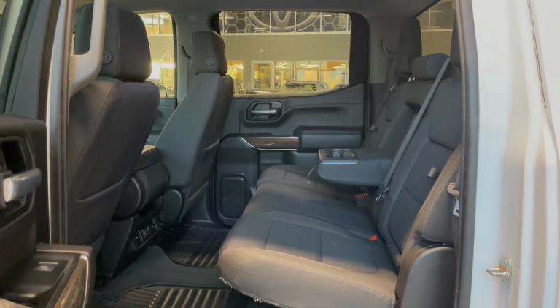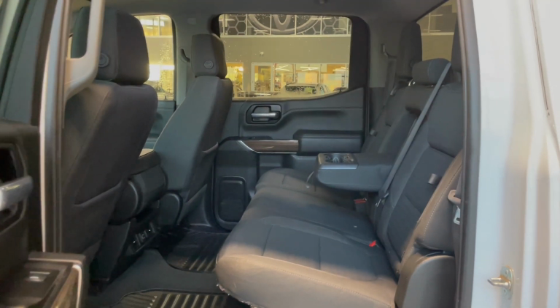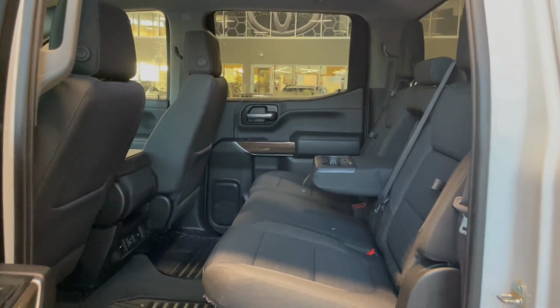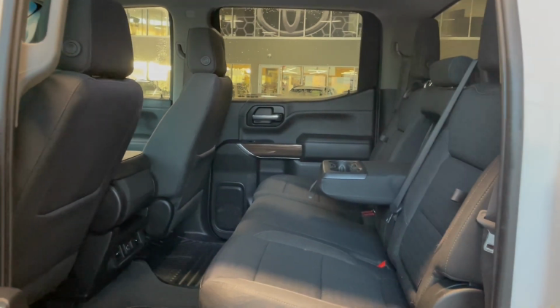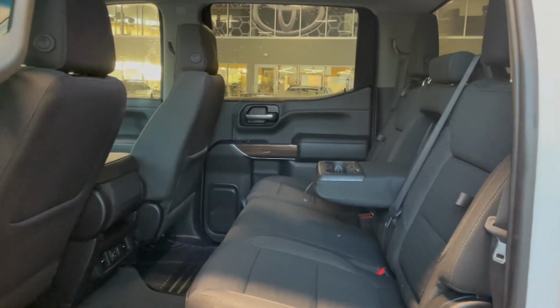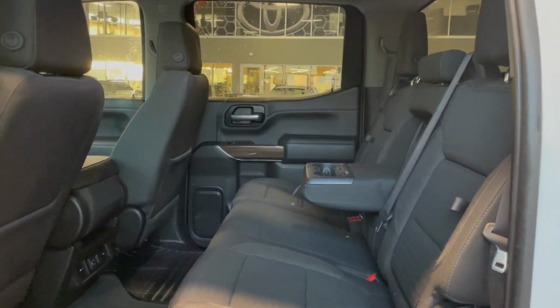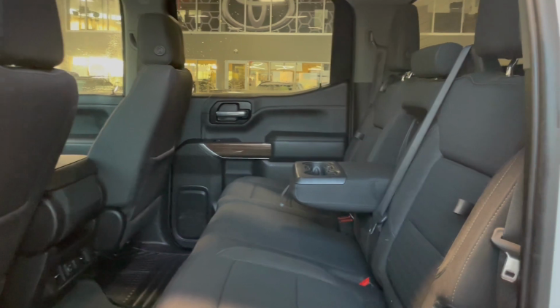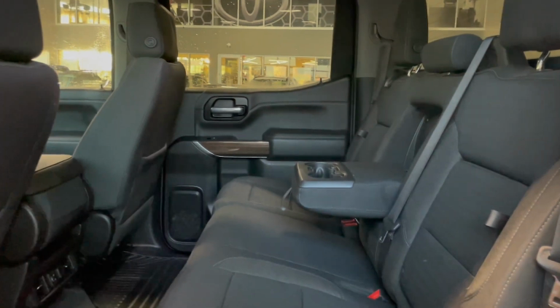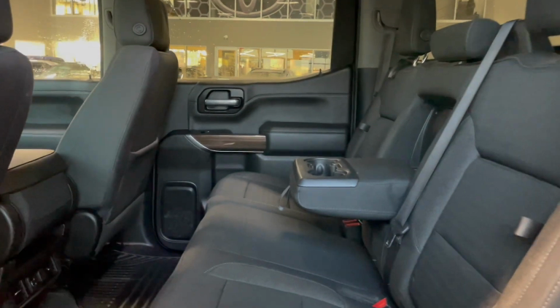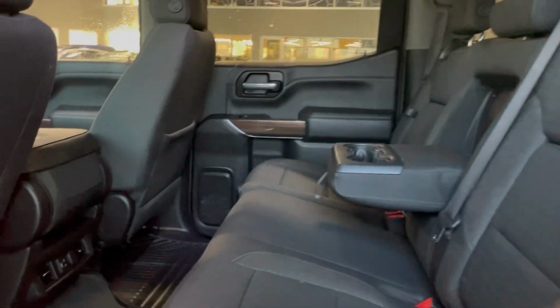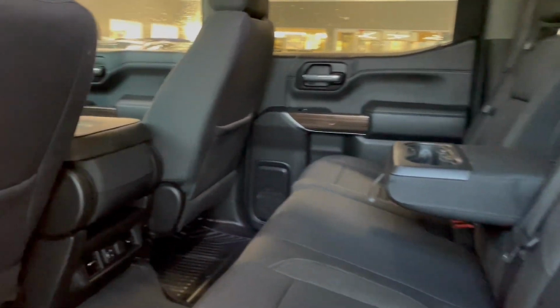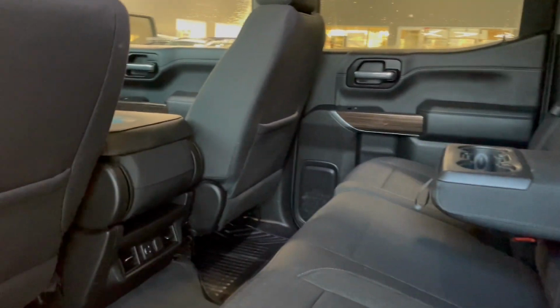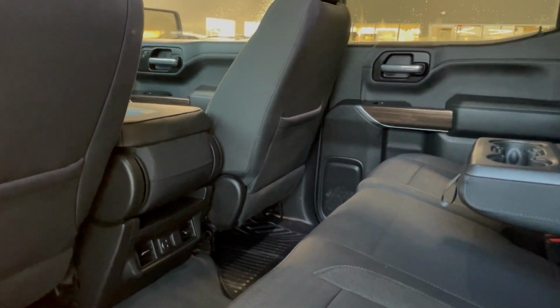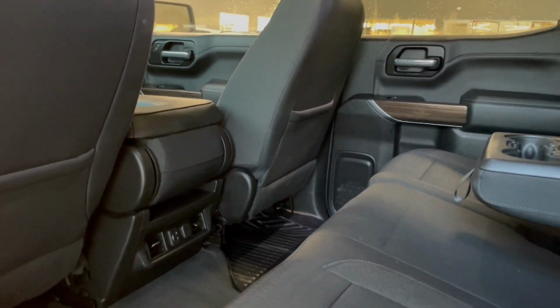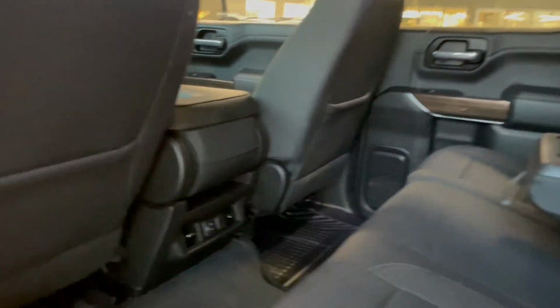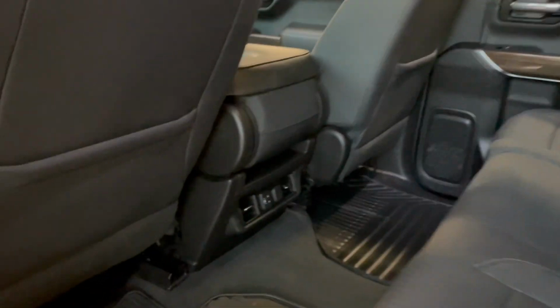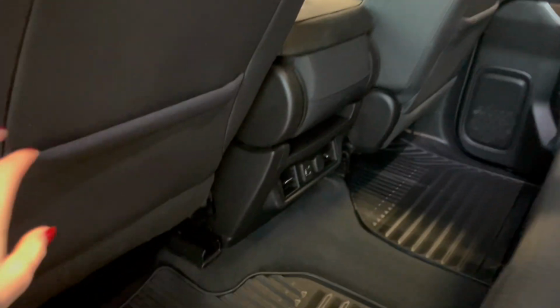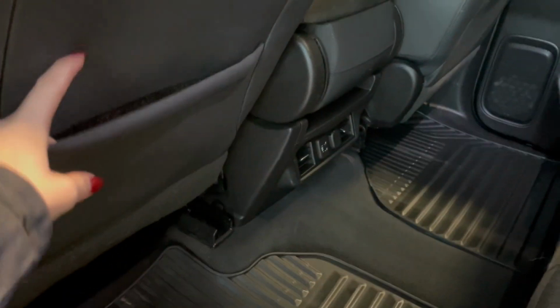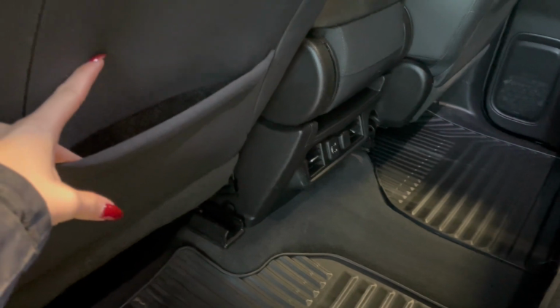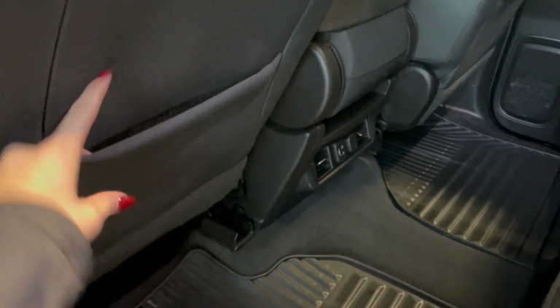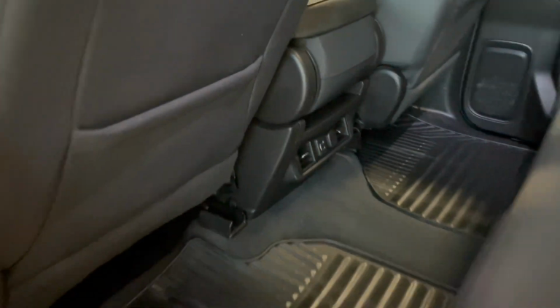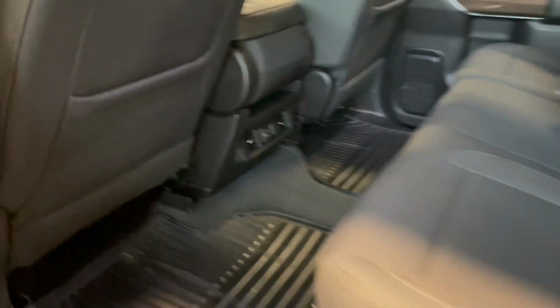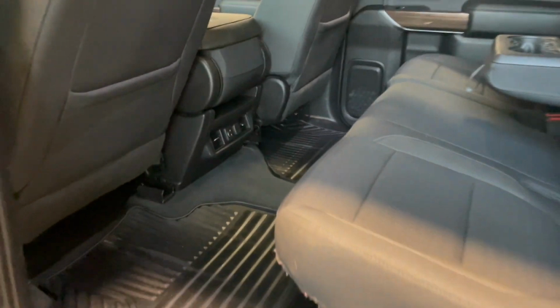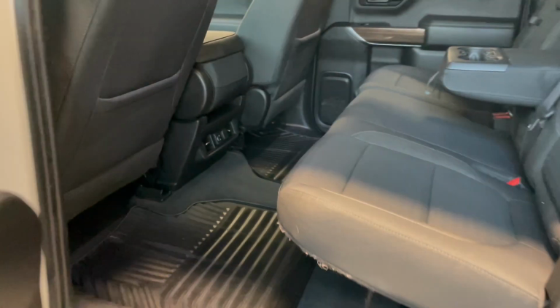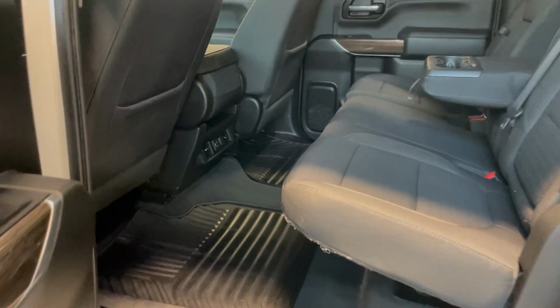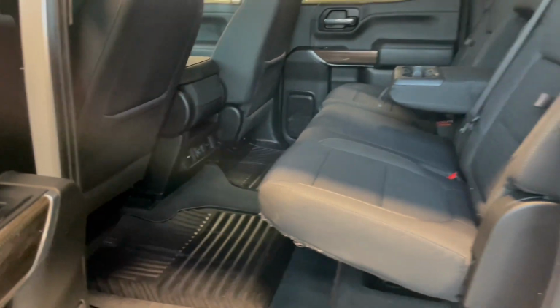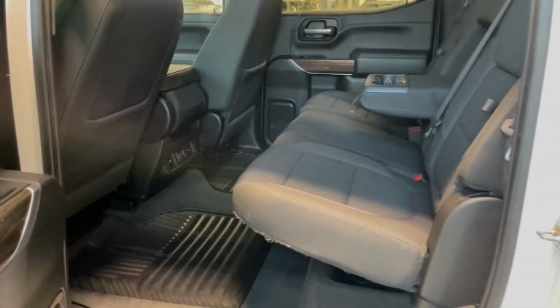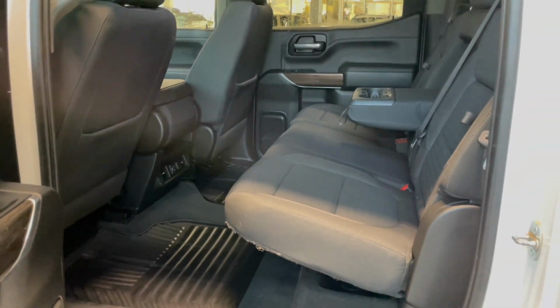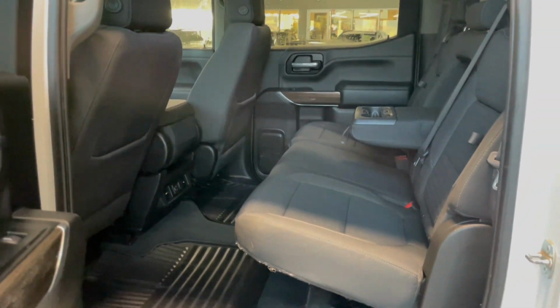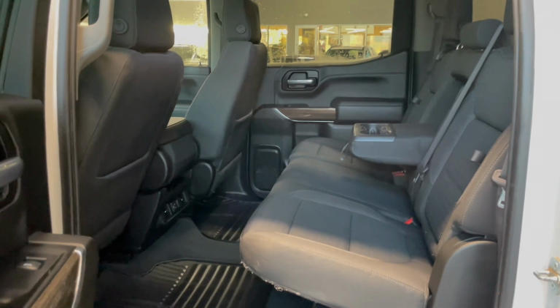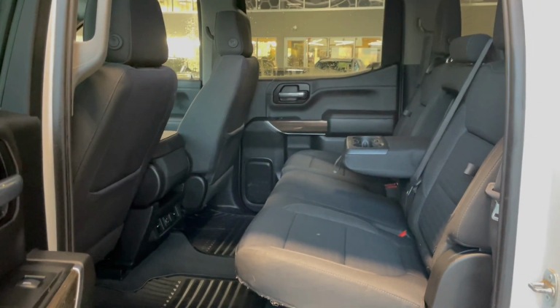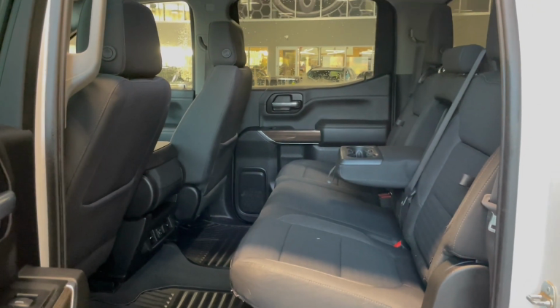Taking a look at the rear seats, you've got two fold-out cup holders. You also have outlets on the back of your centre console and storage pouches in each of the seat backs. These seat bottoms also flip up, giving you access to under-seat storage space.